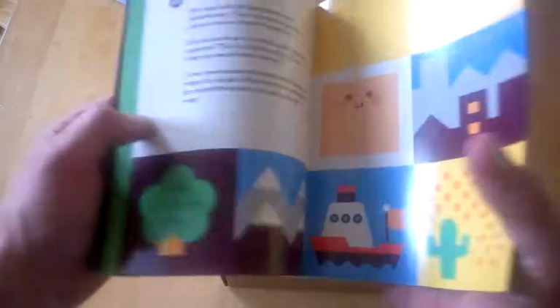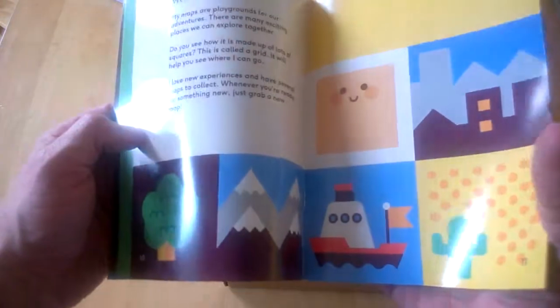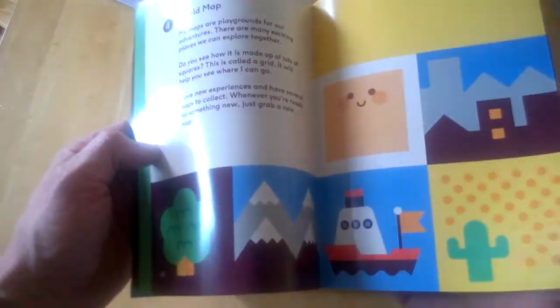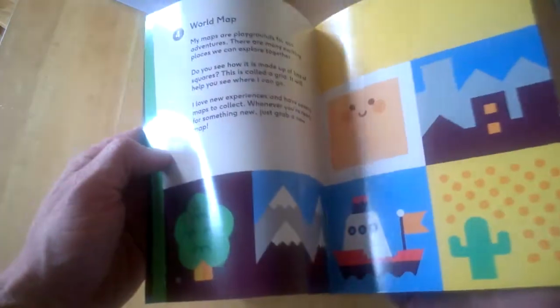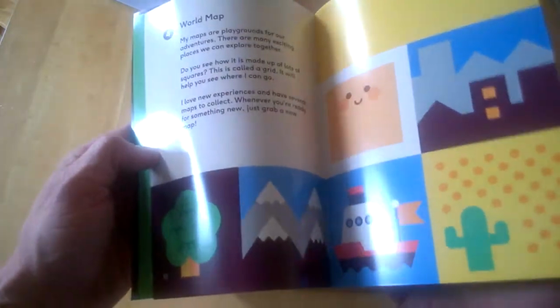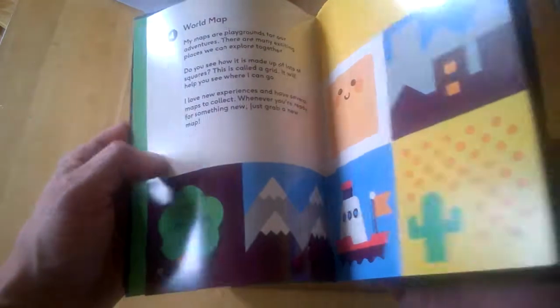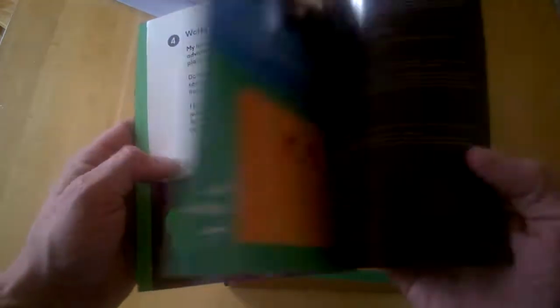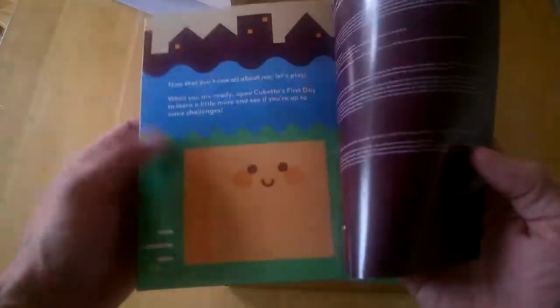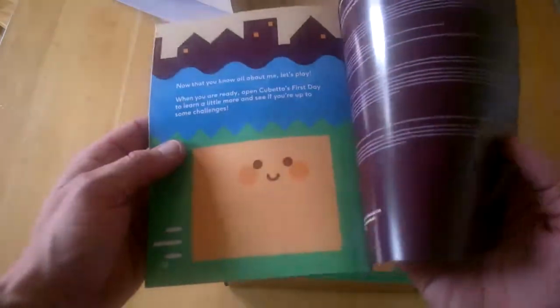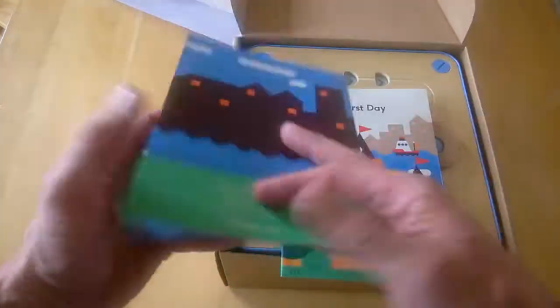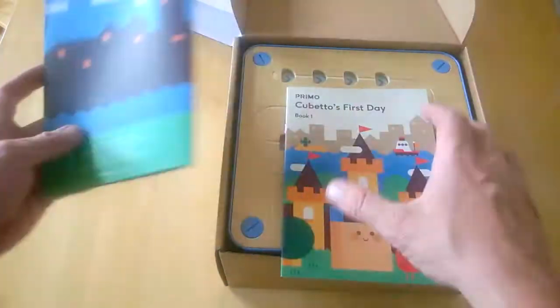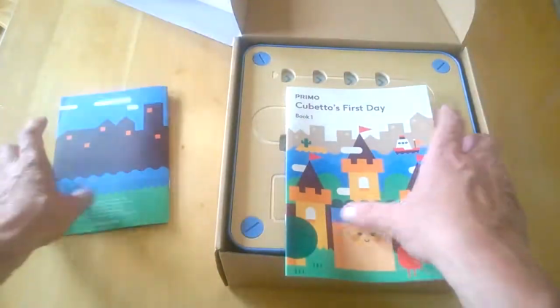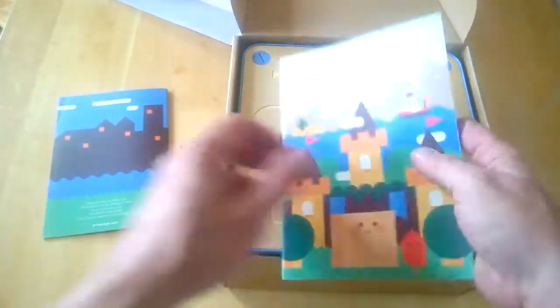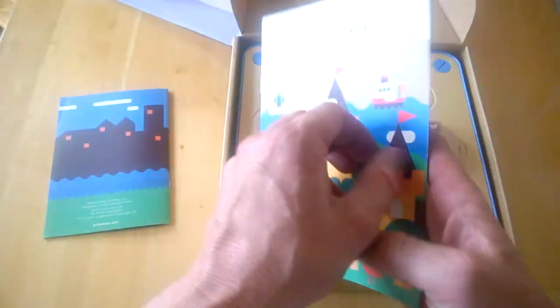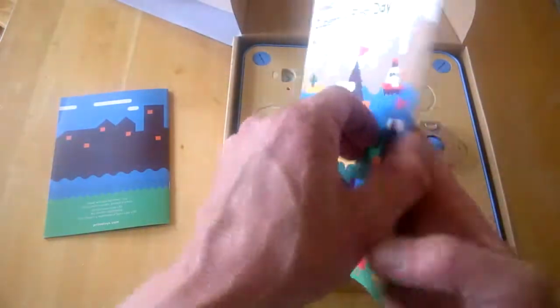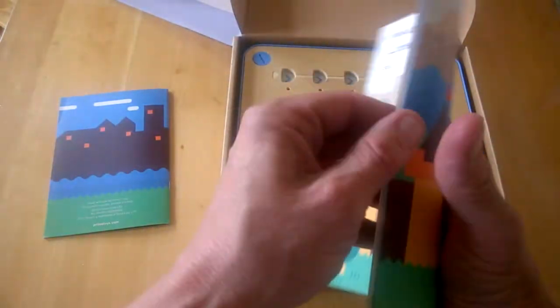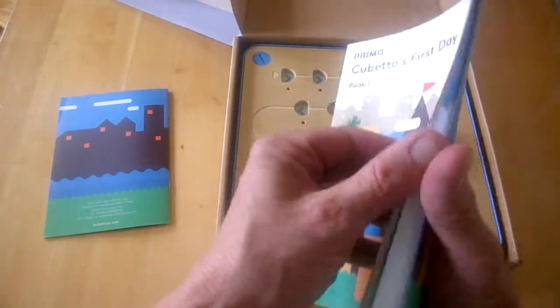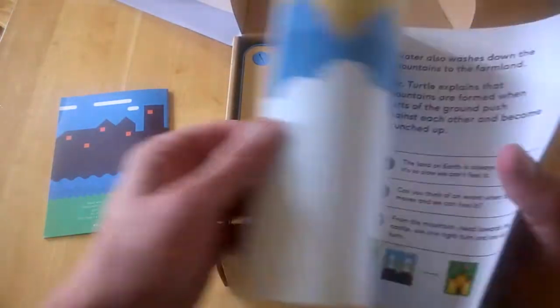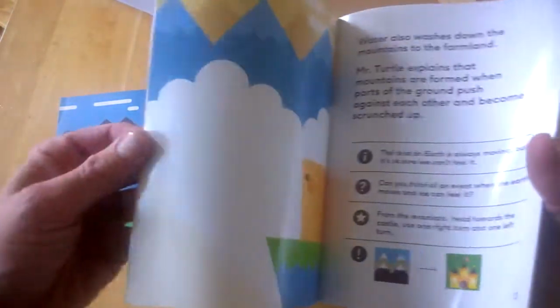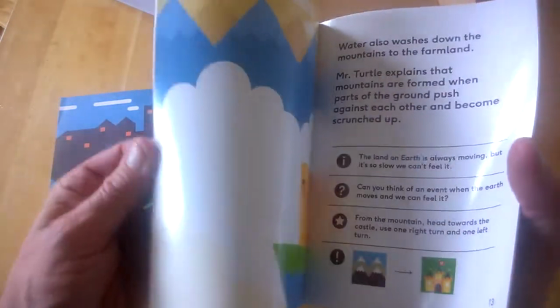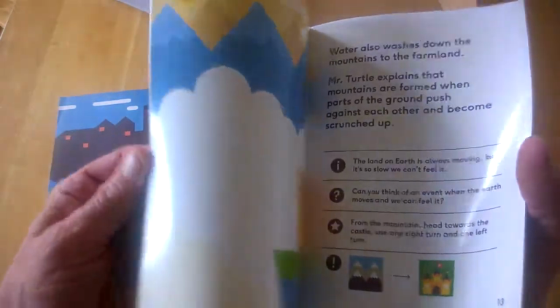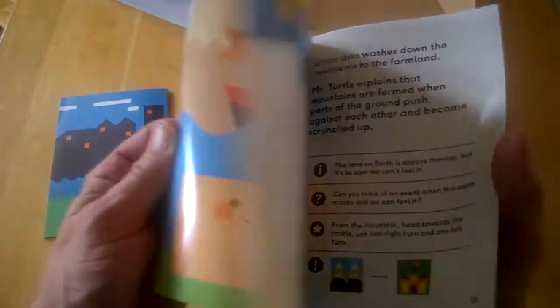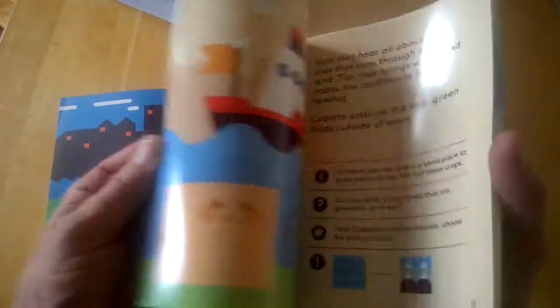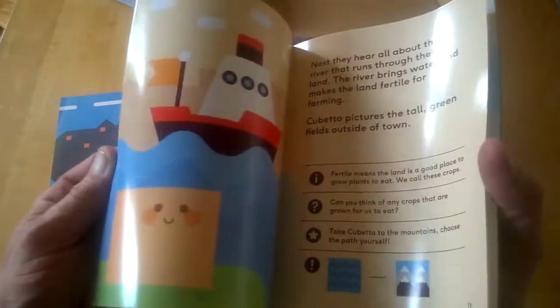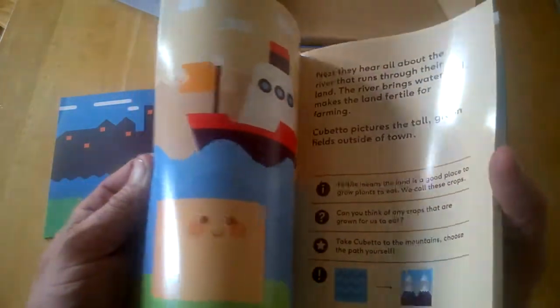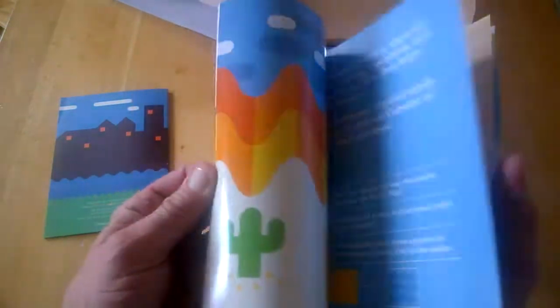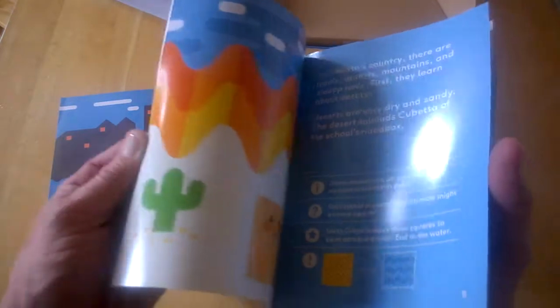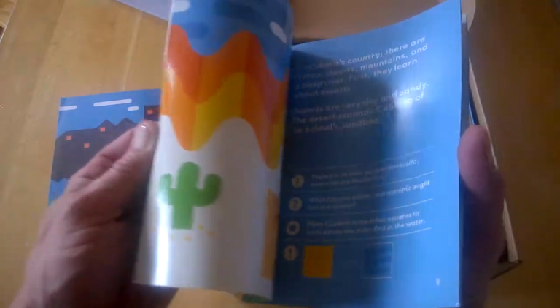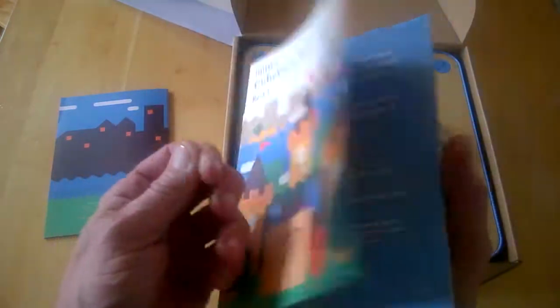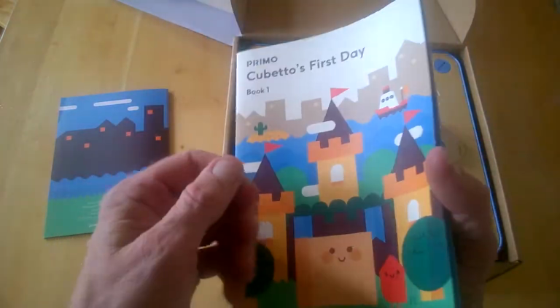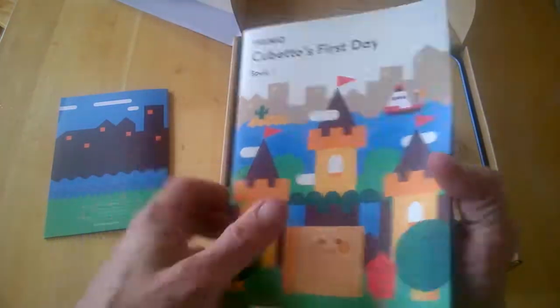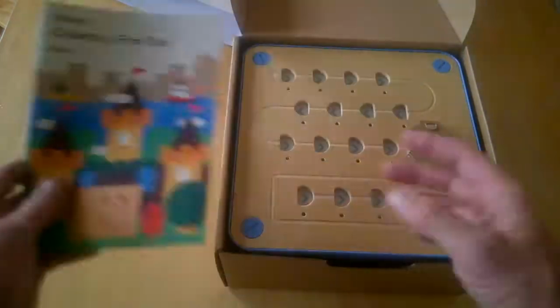Cubetto's First Day is just a little booklet with information about the product.